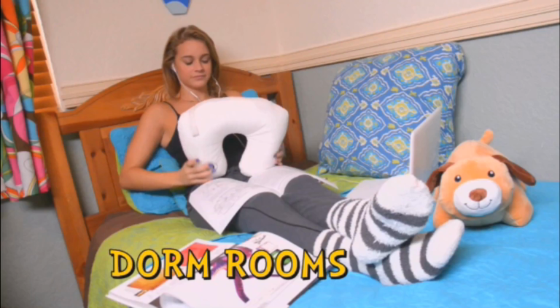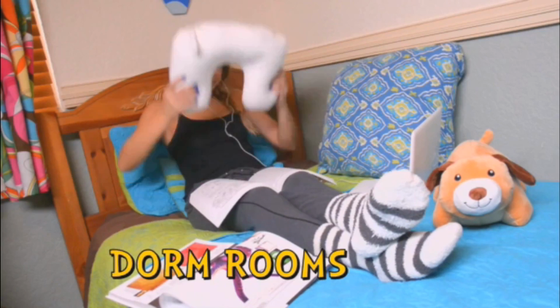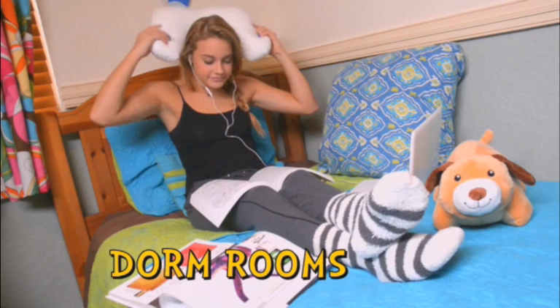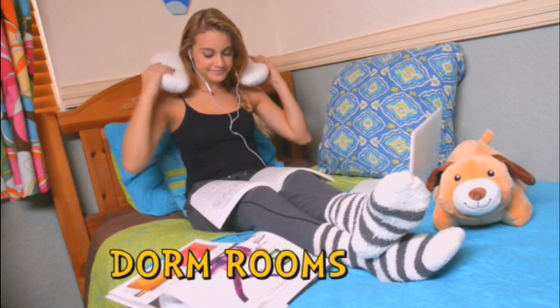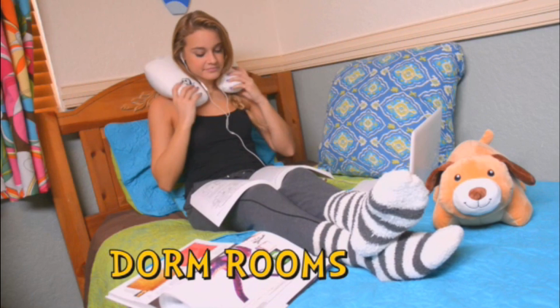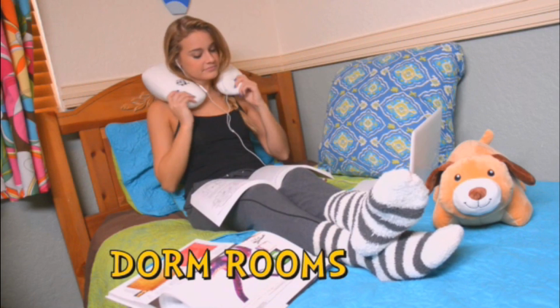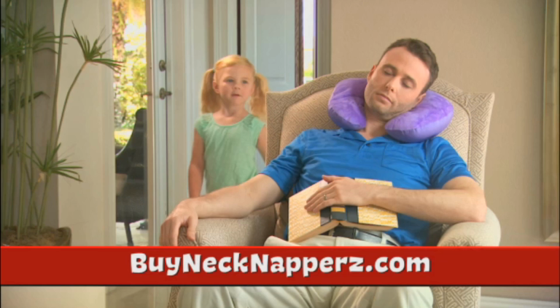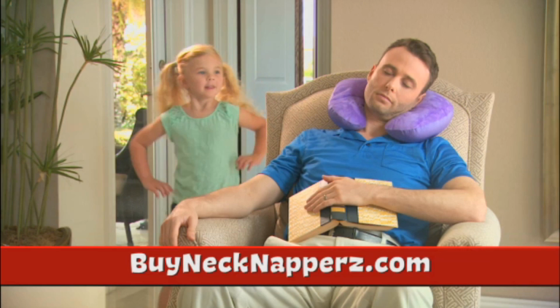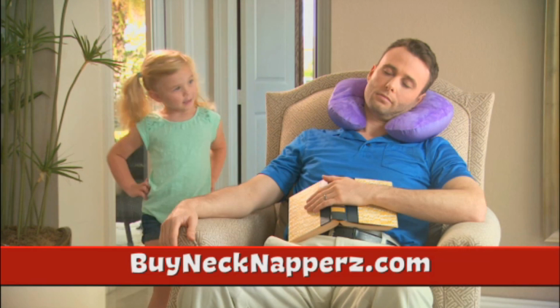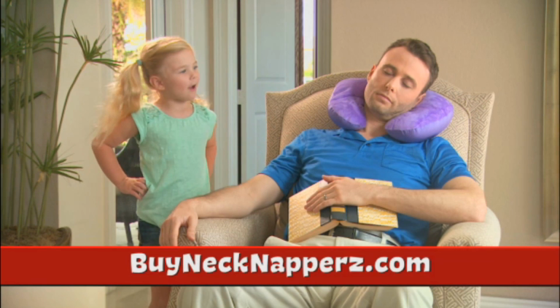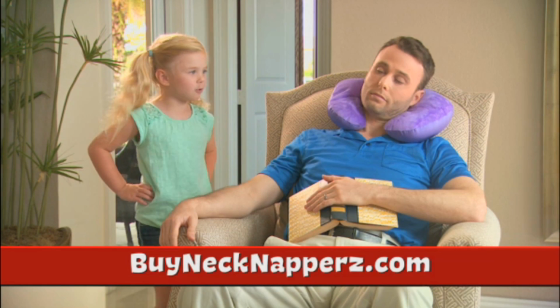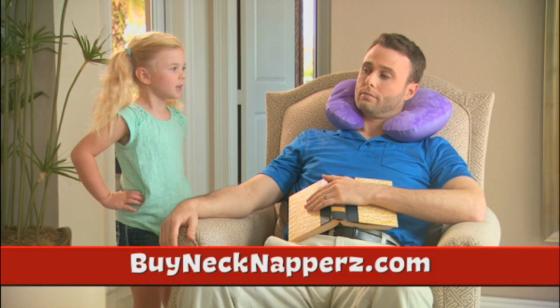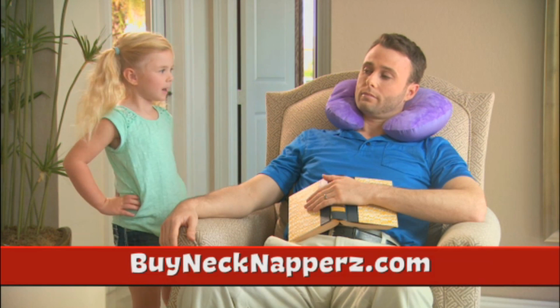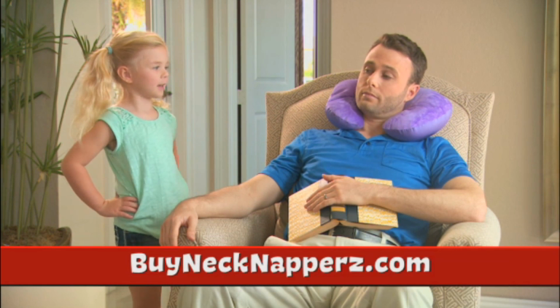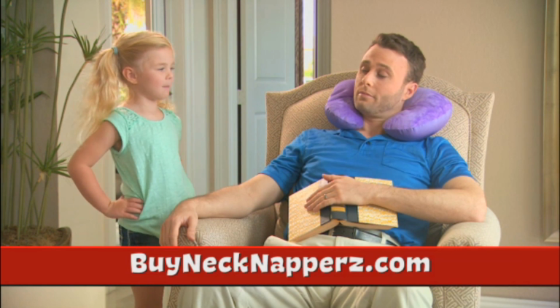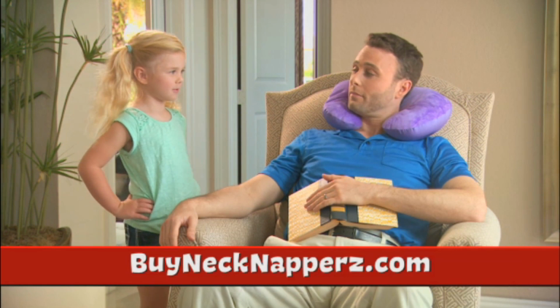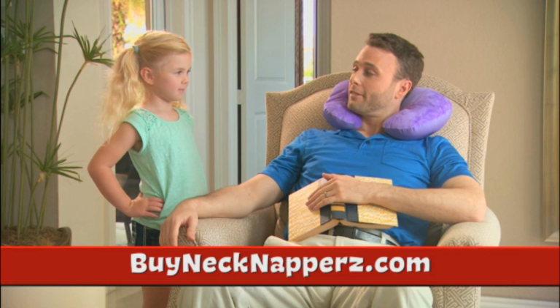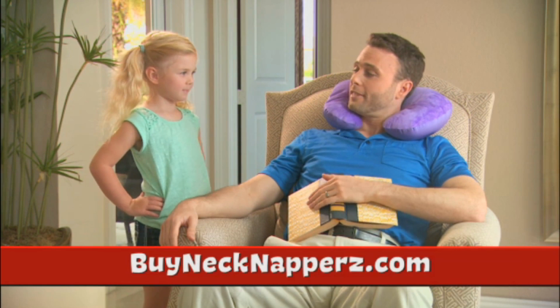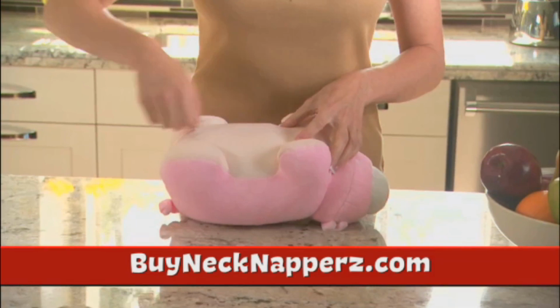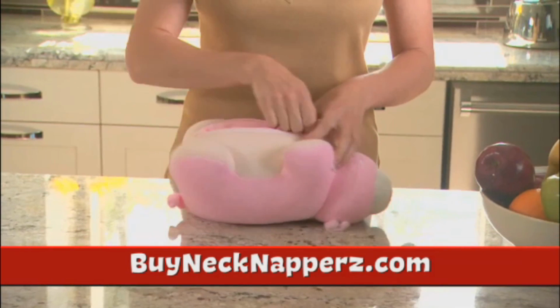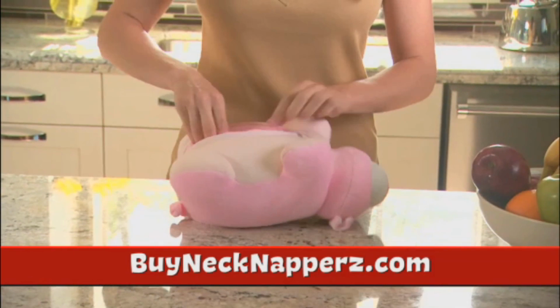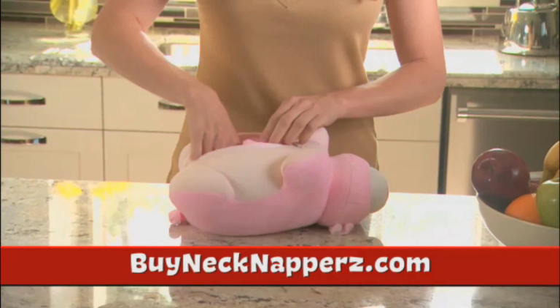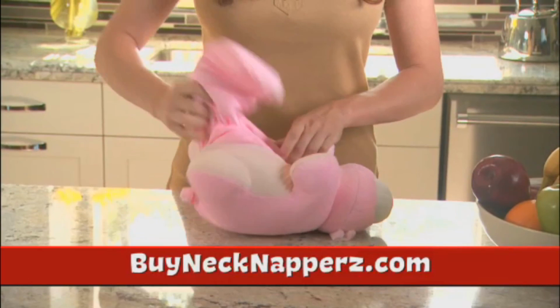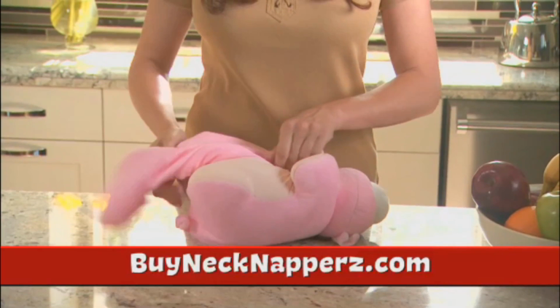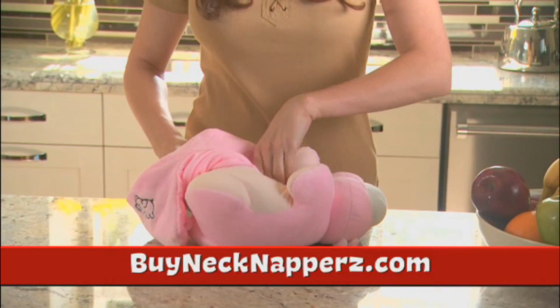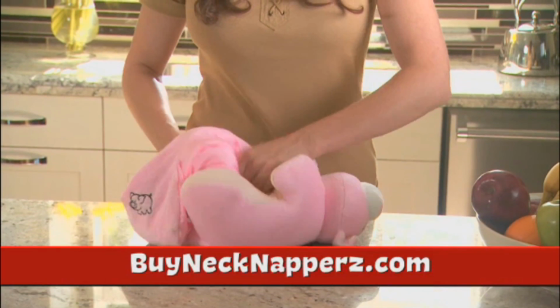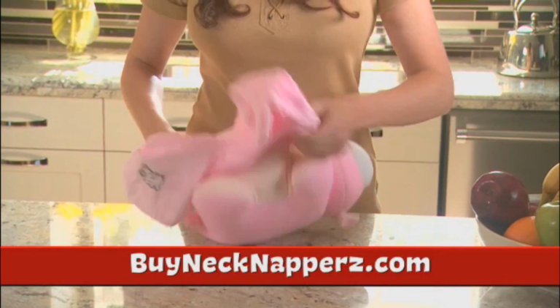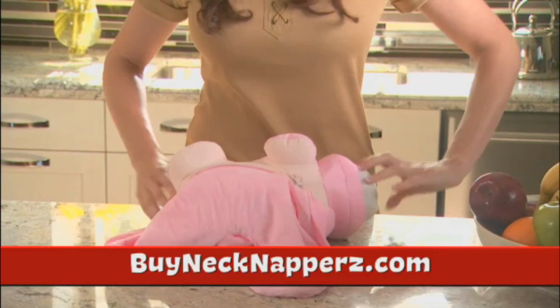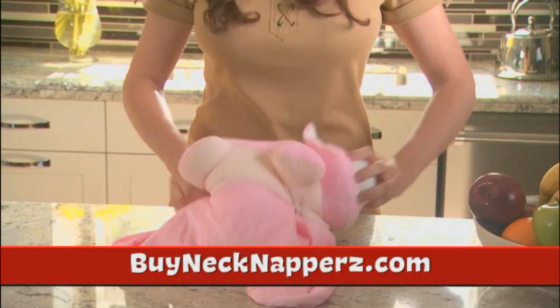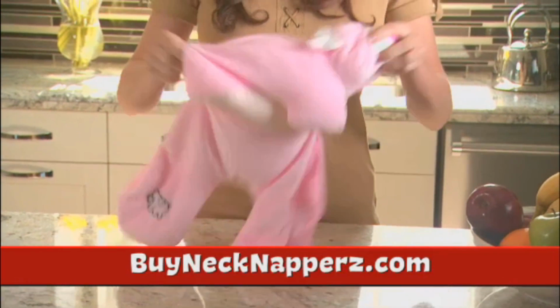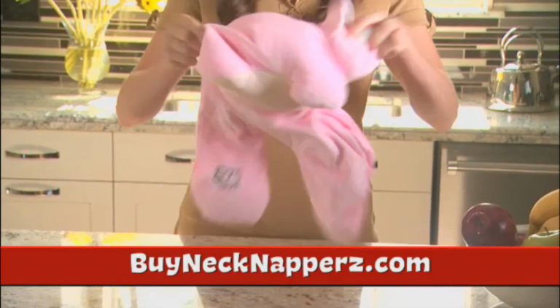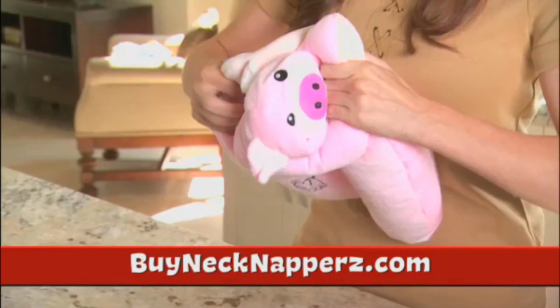Great for dorm rooms. Daddy, have you seen my Neck Nappers? Because they flip in a zip from a snuggly pet to a comfy neck pillow.